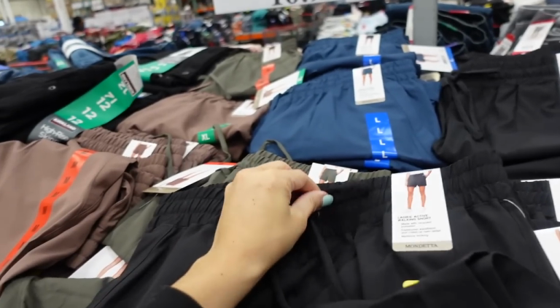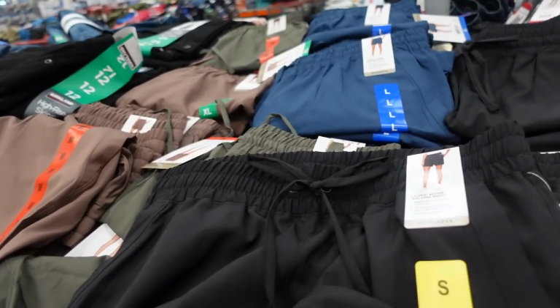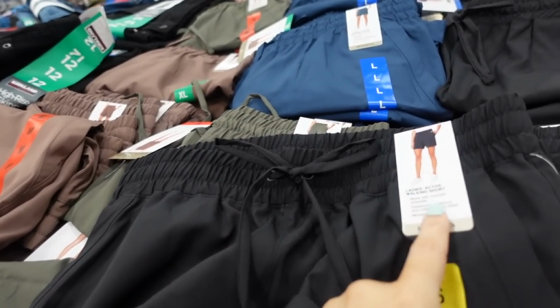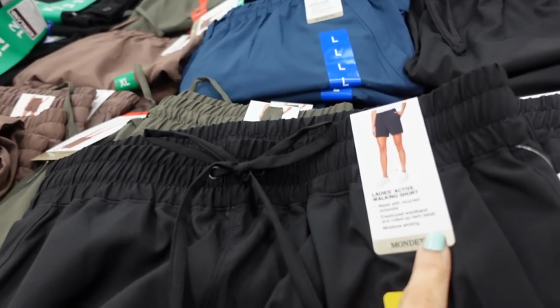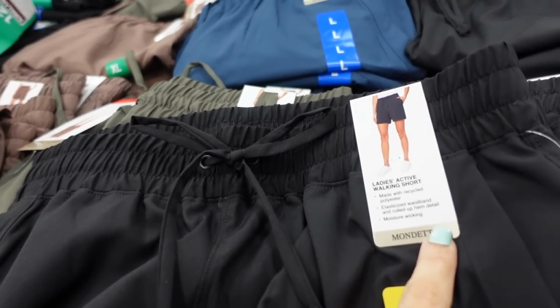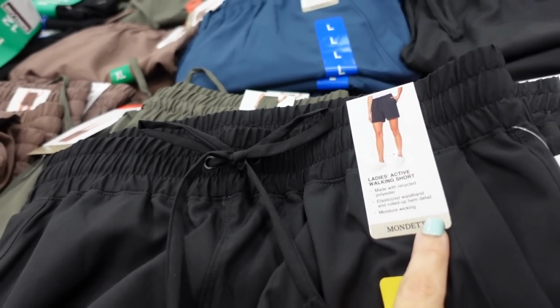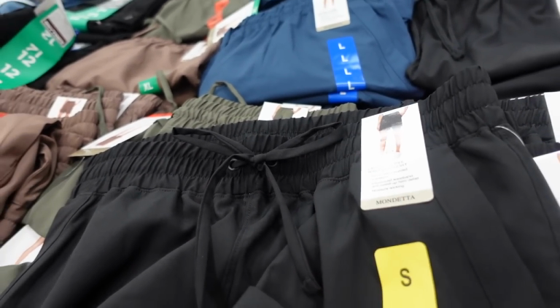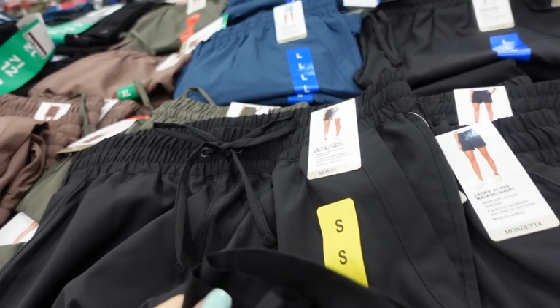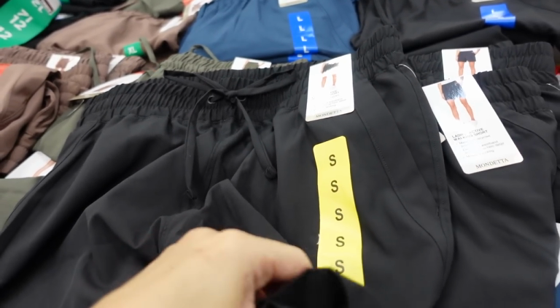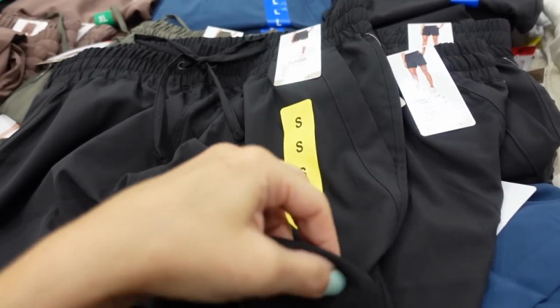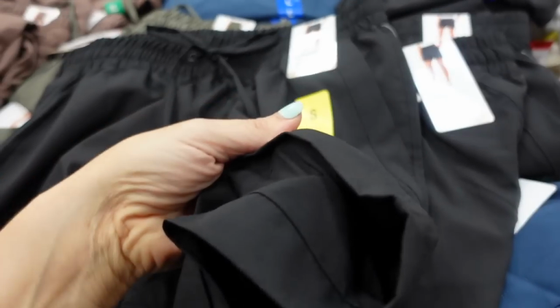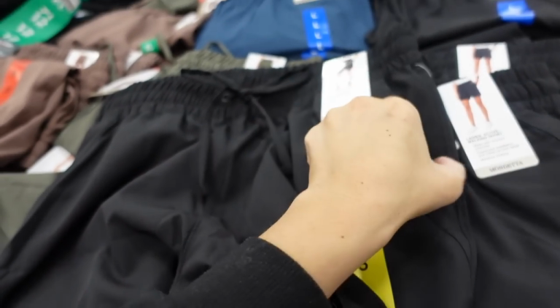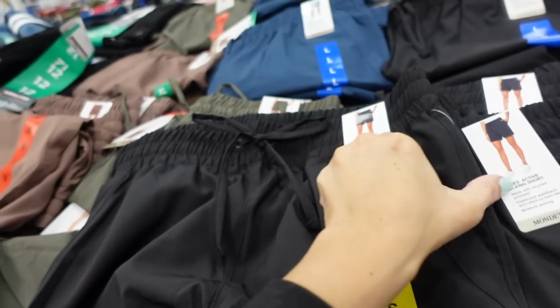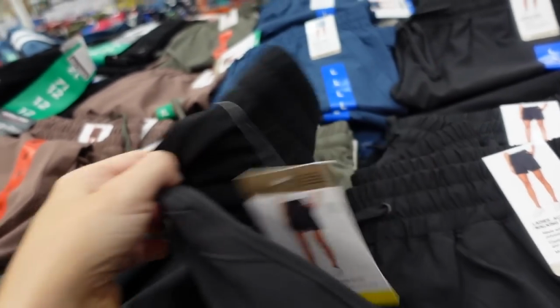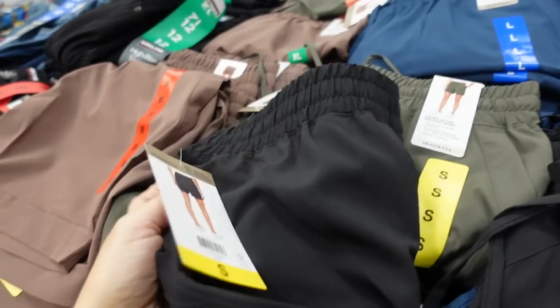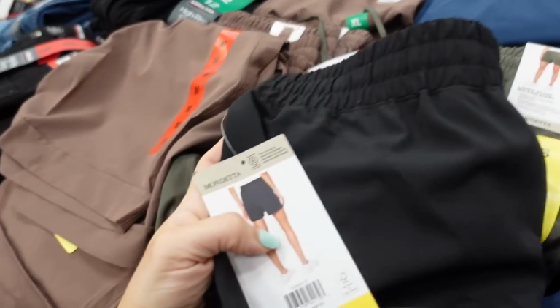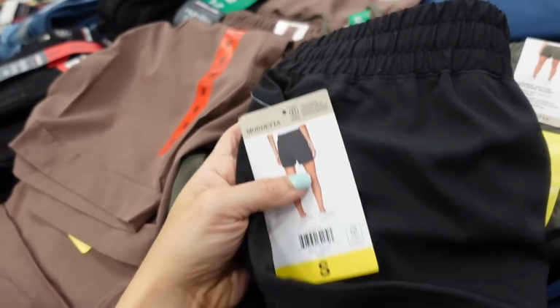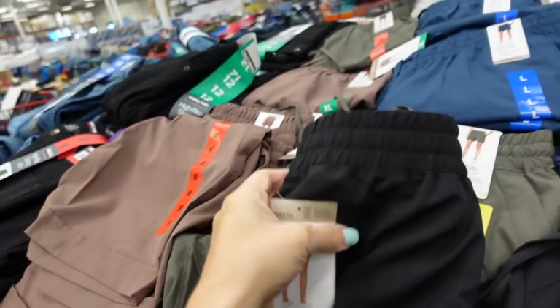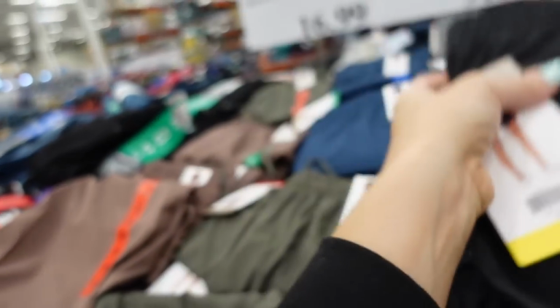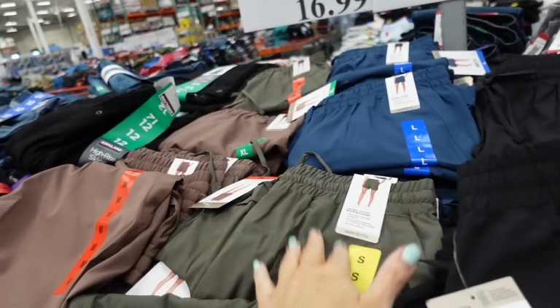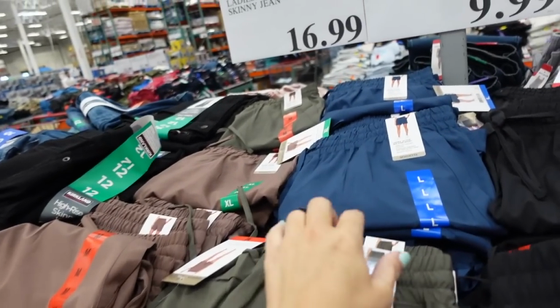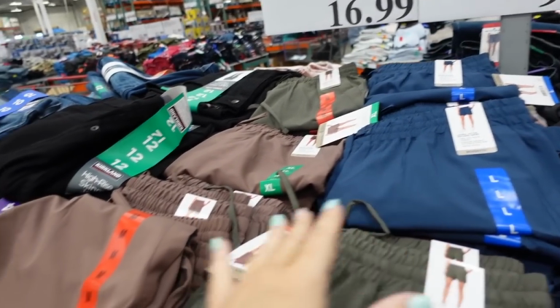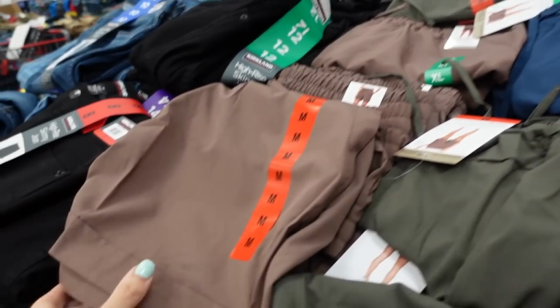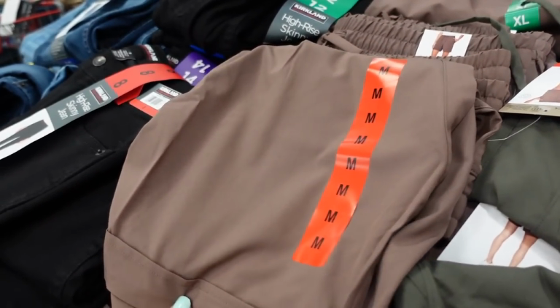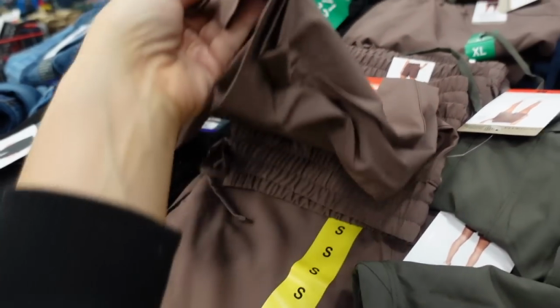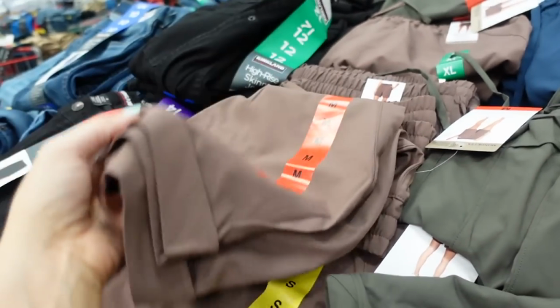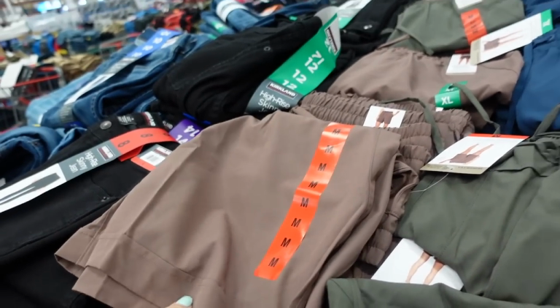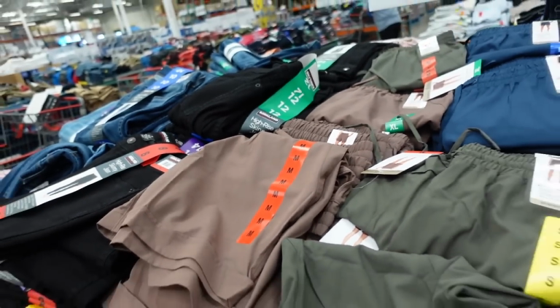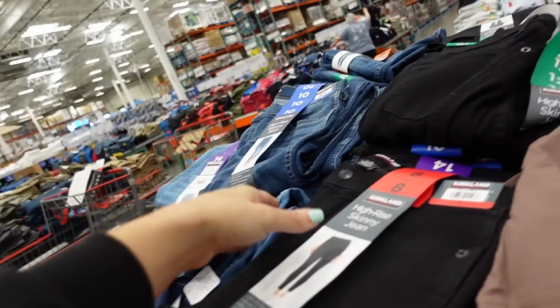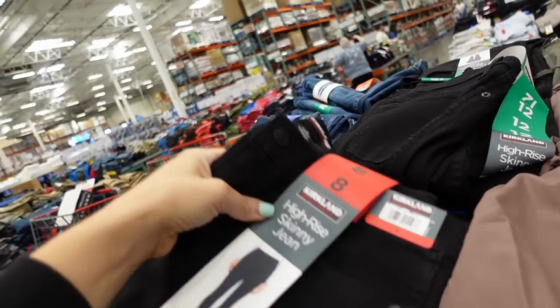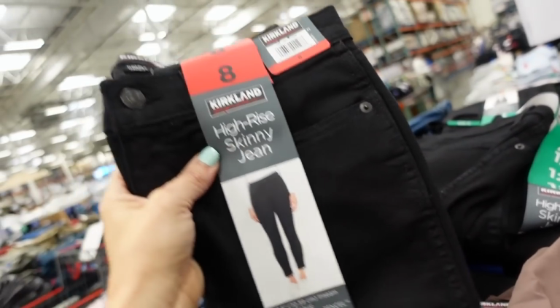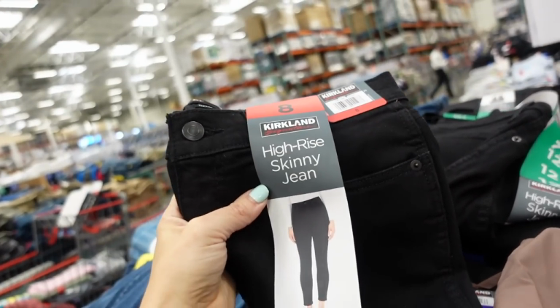In a windbreaker material, they have Ladies Walking Shorts from Mondetta. These also have an elastic waistband, drawstring, side pocket, moisture-wicking fabric, more of a flowy fit. In black, olive, teal, and brown-burgundy.